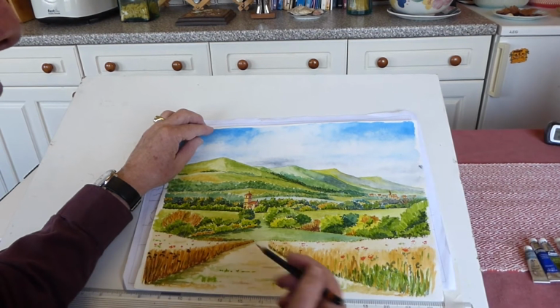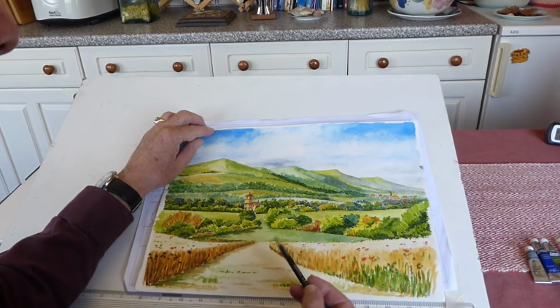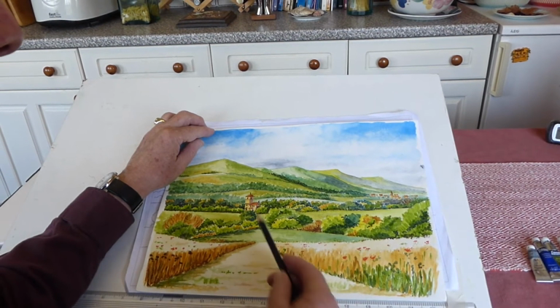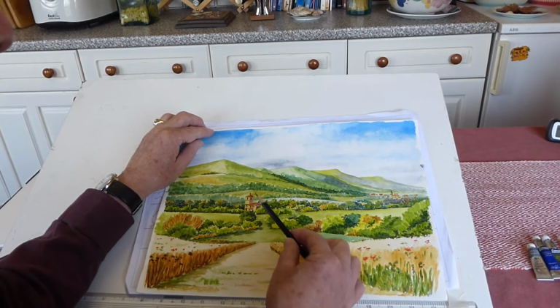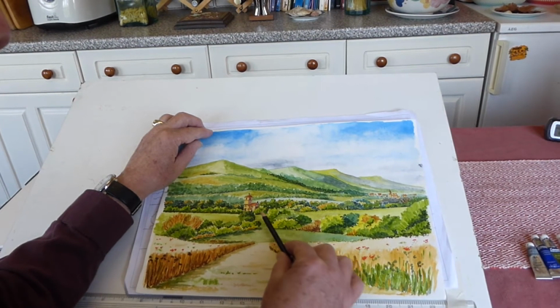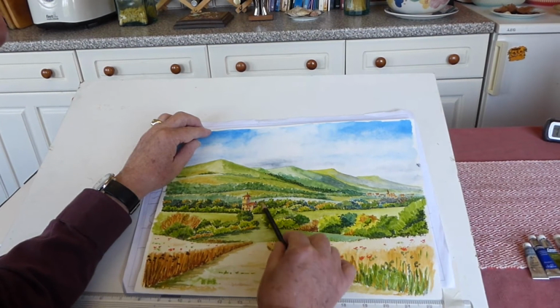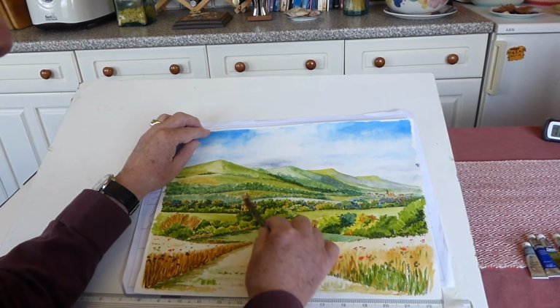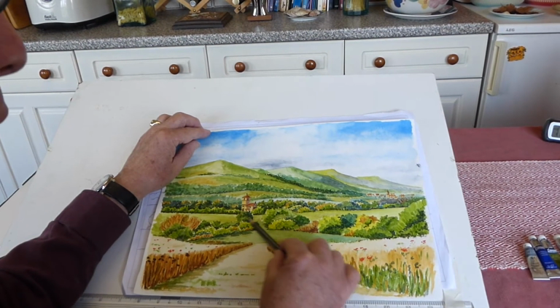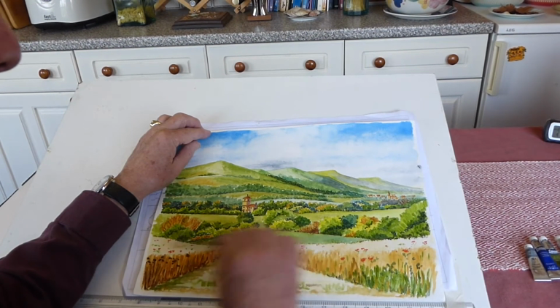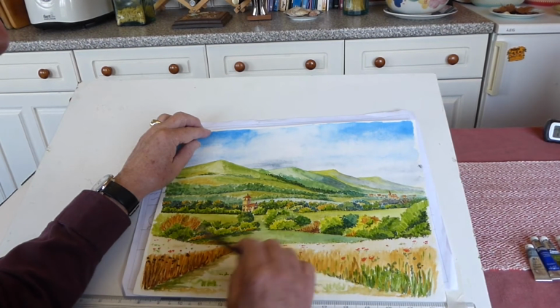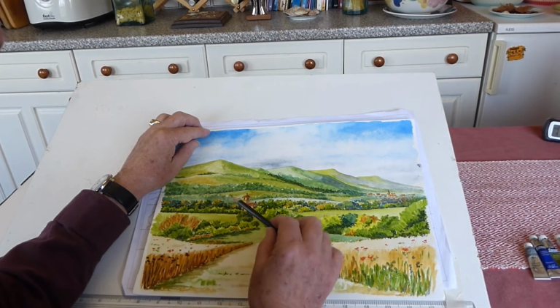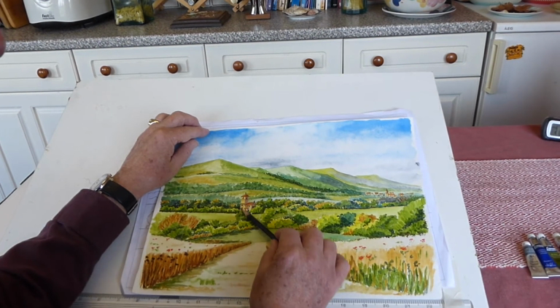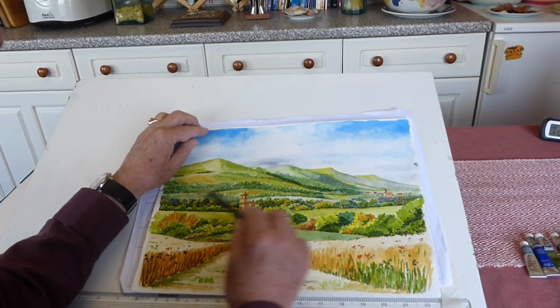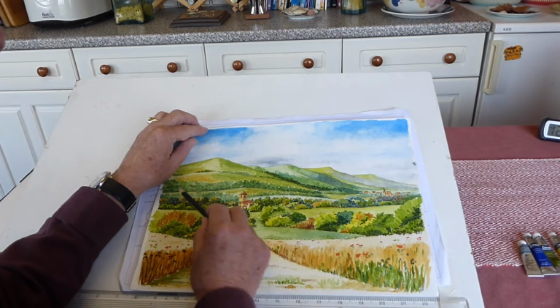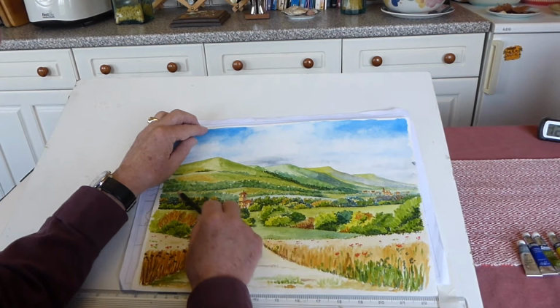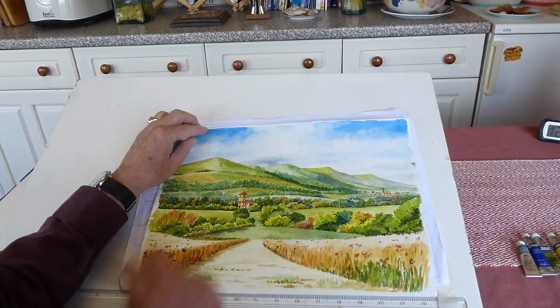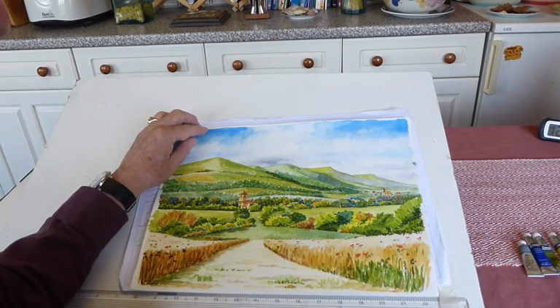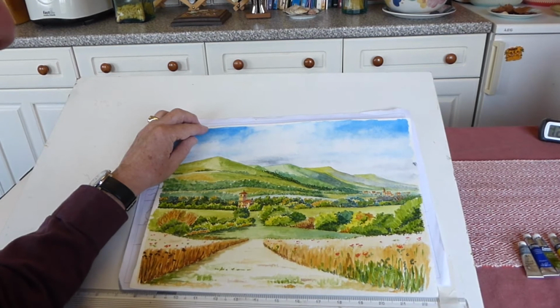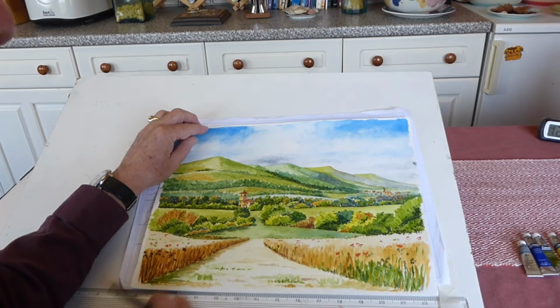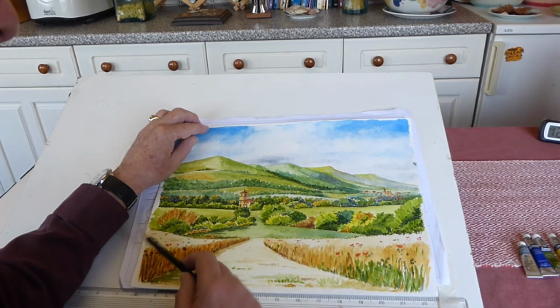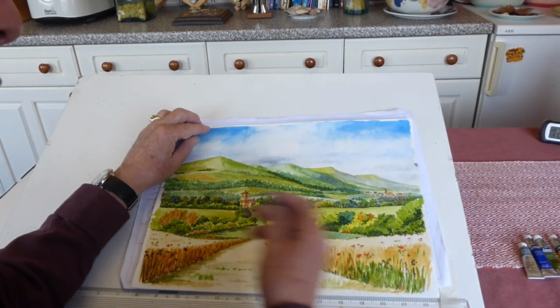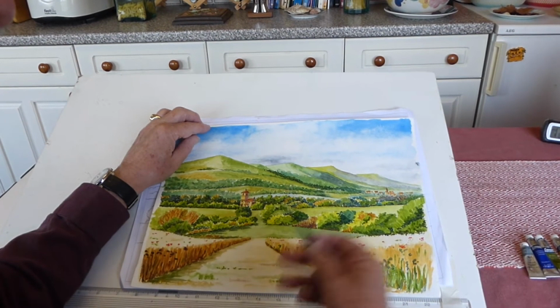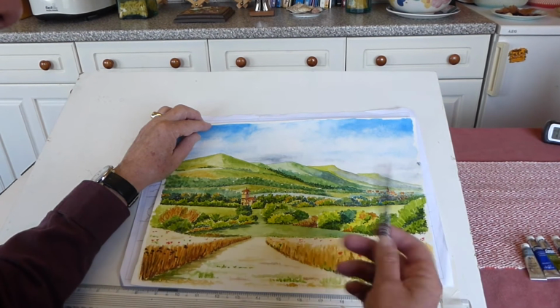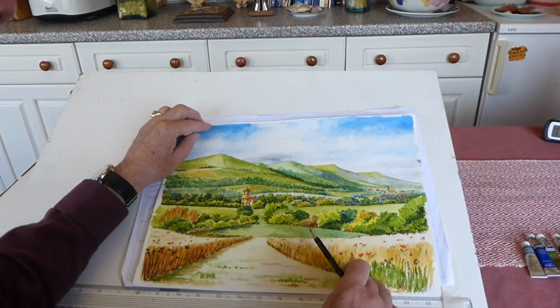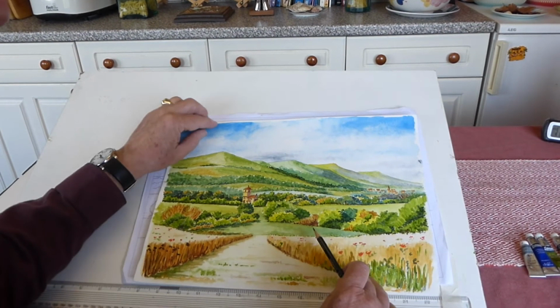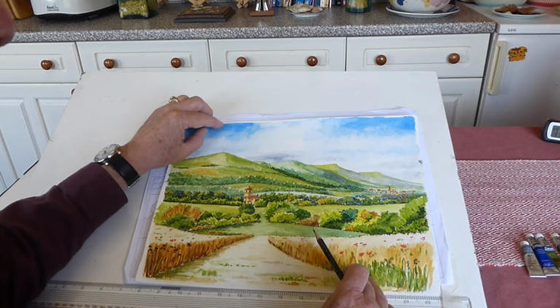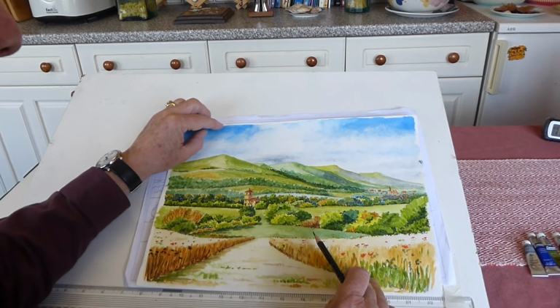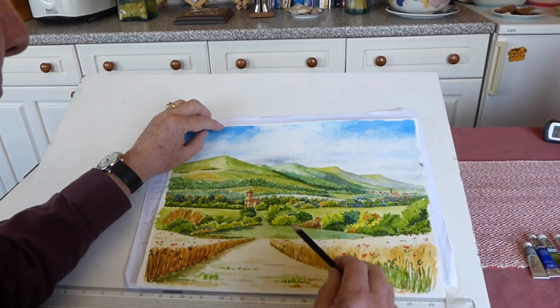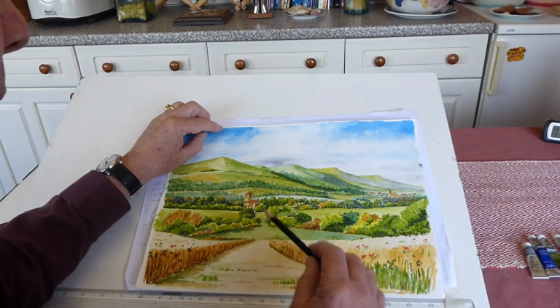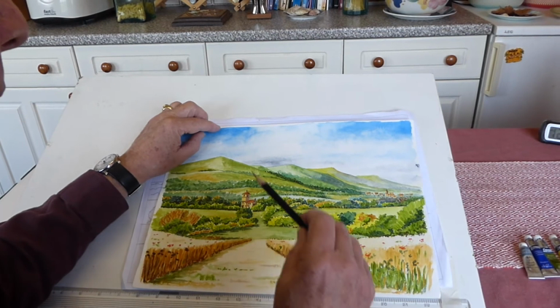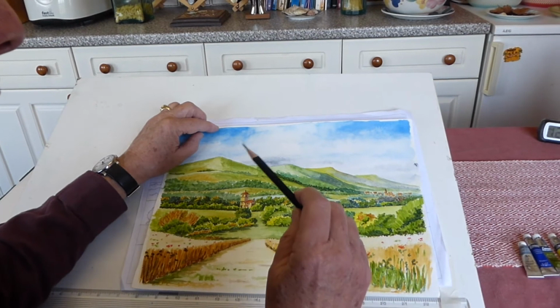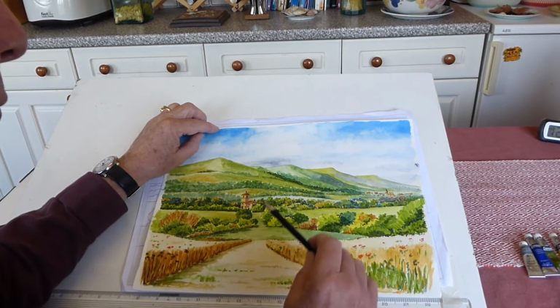Also, this church here is actually halfway up the hill there, but I wanted it to be the subject of the painting.